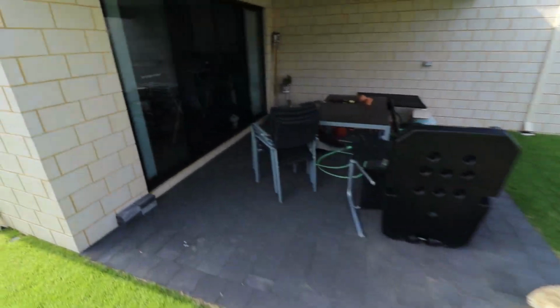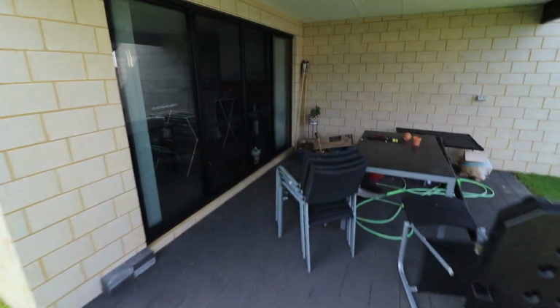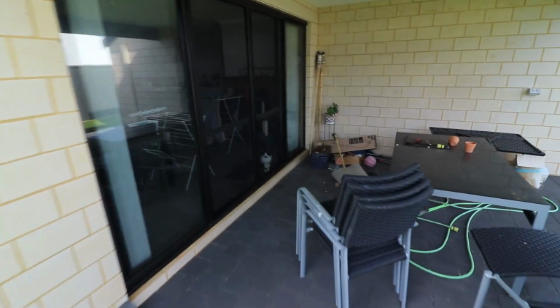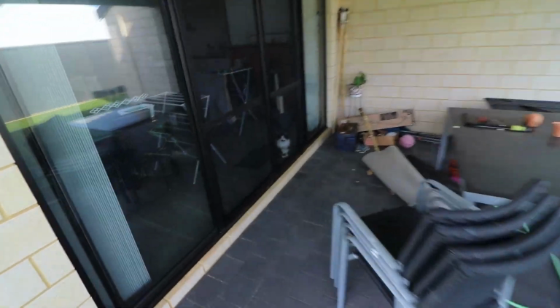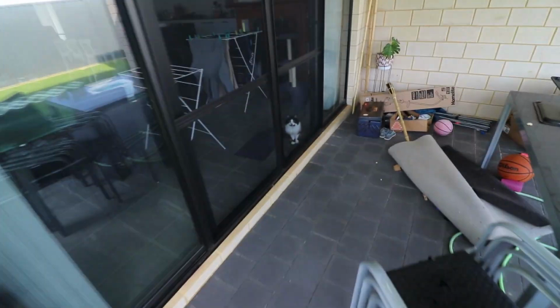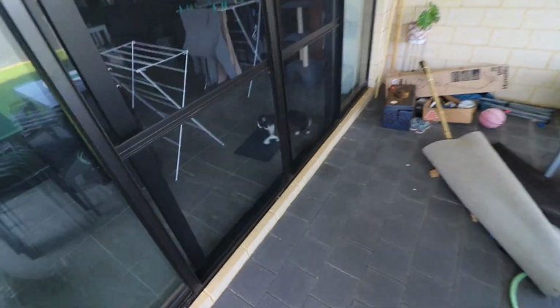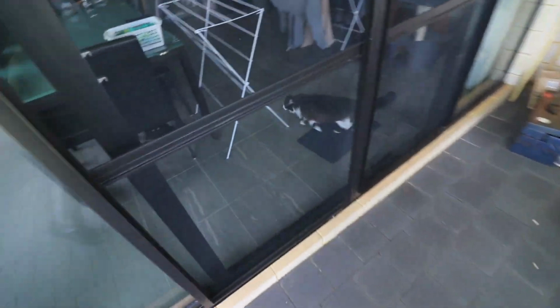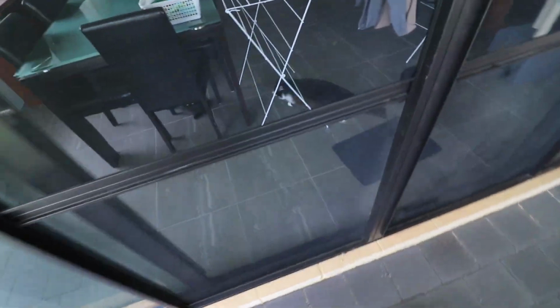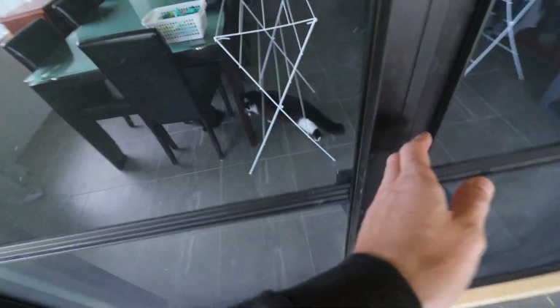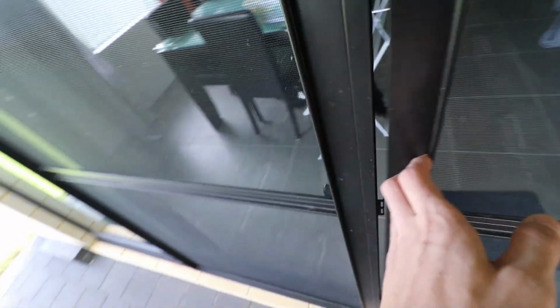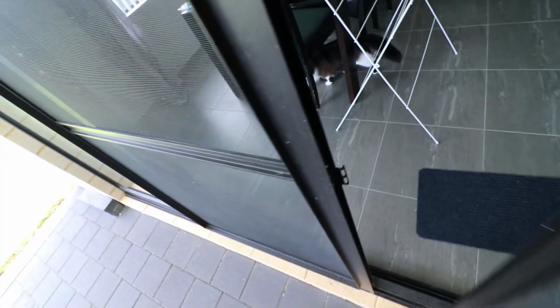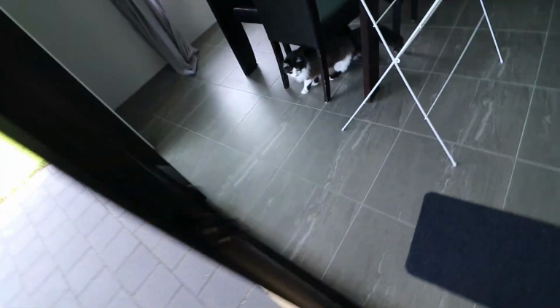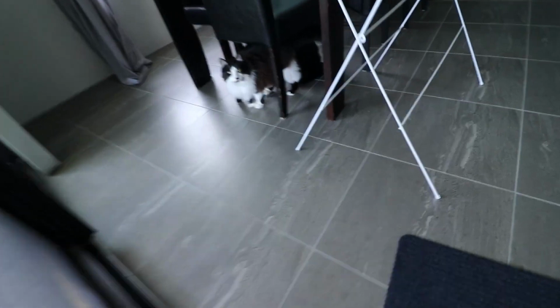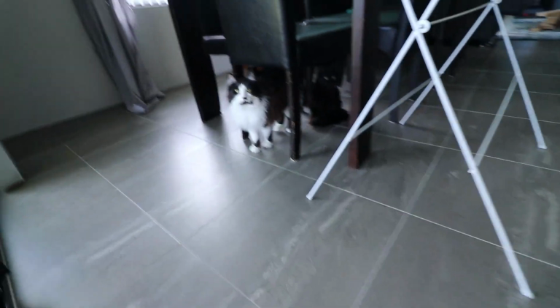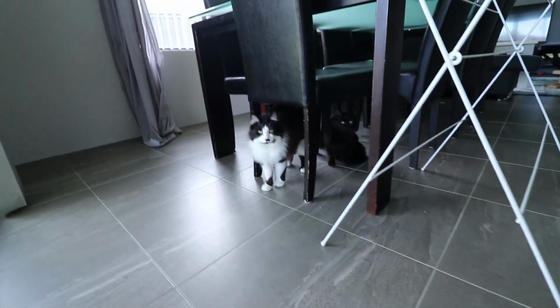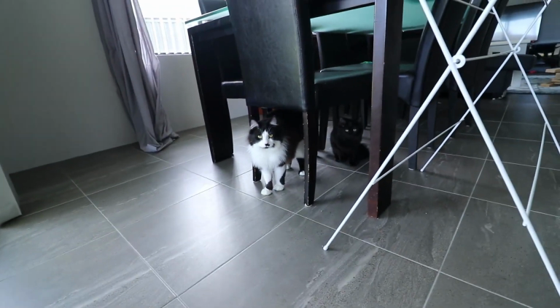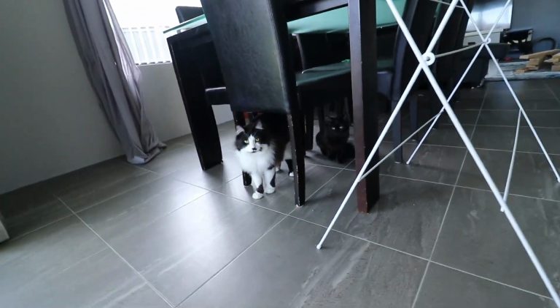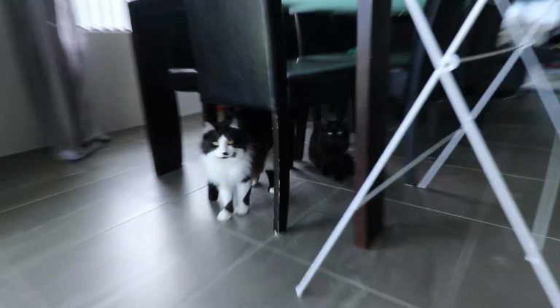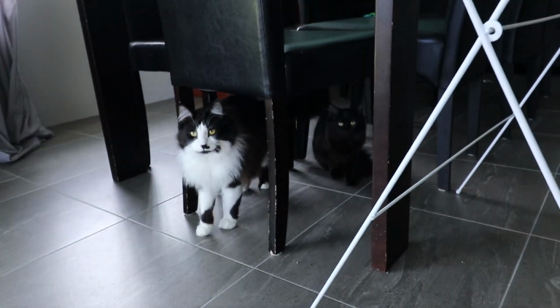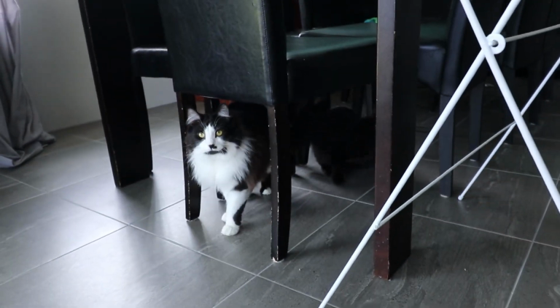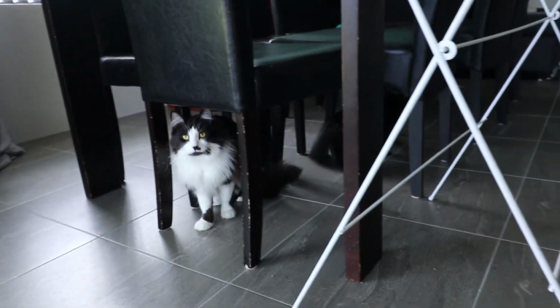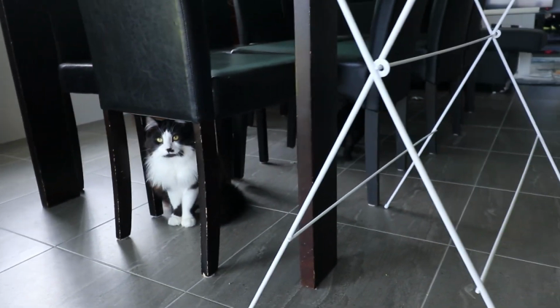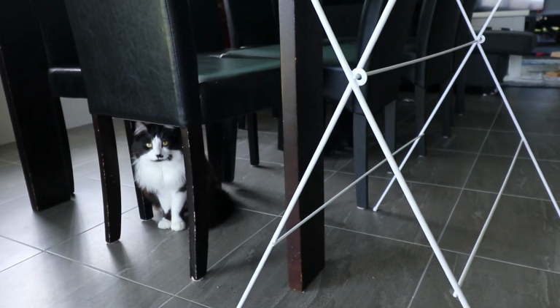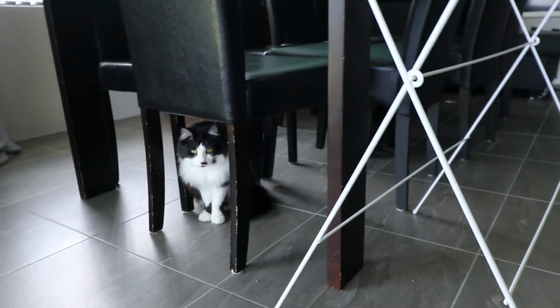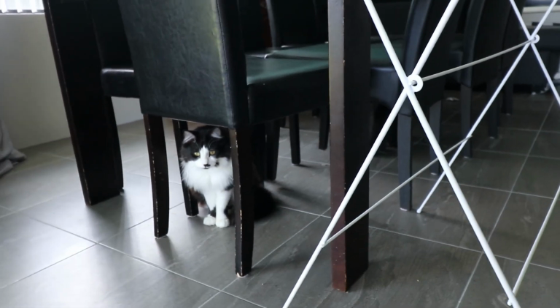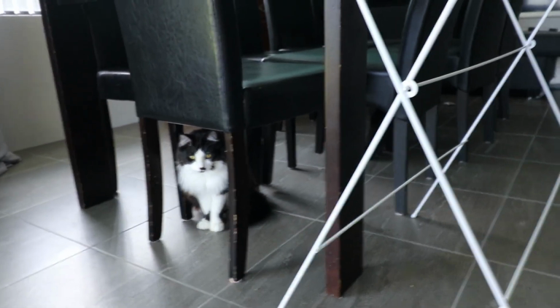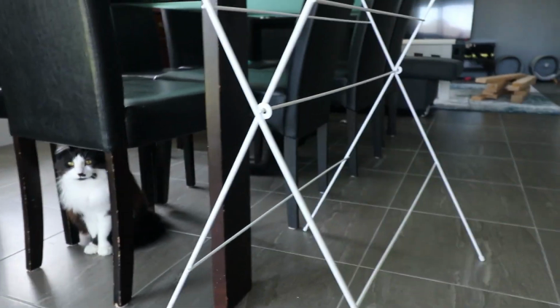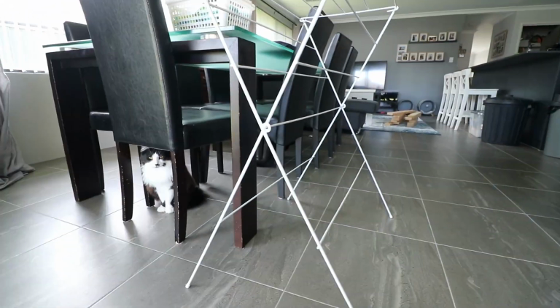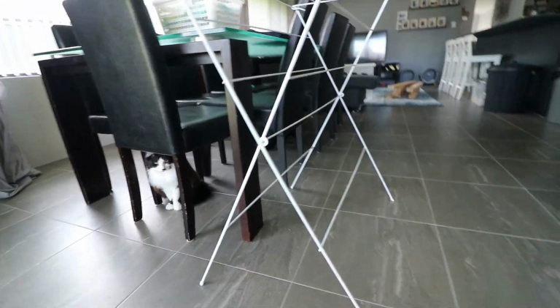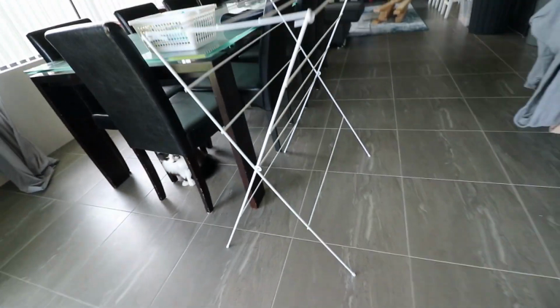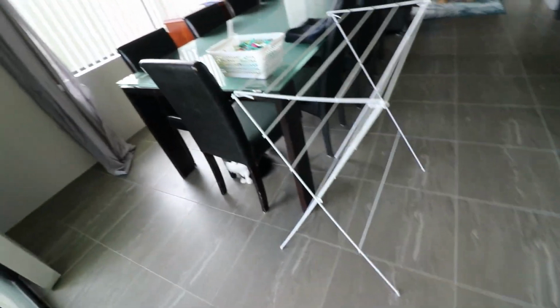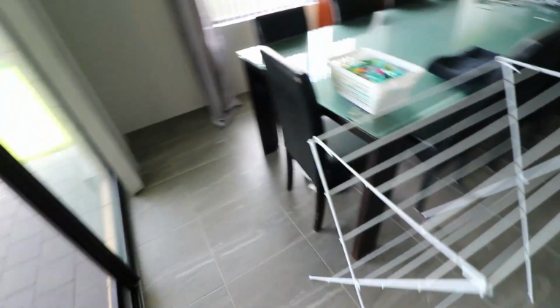Coming inside of the house you have one new addition to the family and behind him — the other addition to the family. So there are two new kiddies. That is Mittens. The one running down over there is Boots.